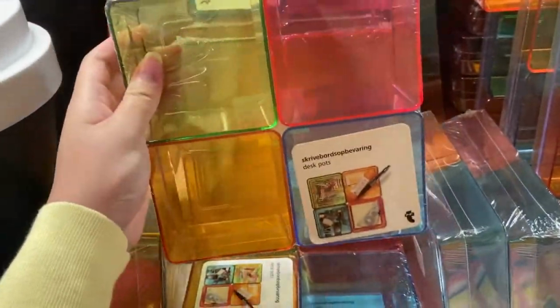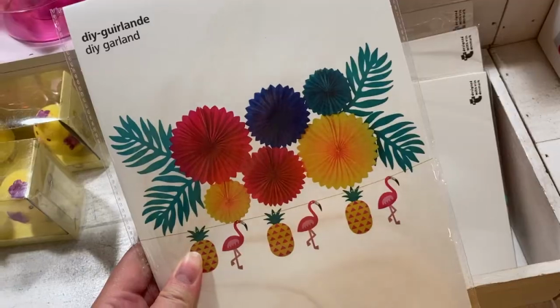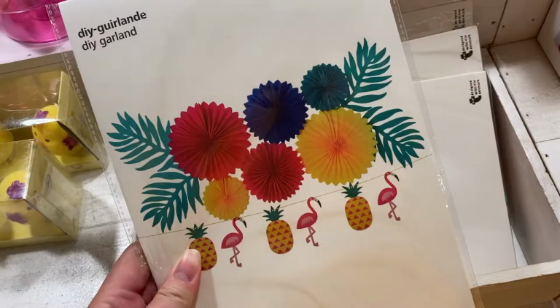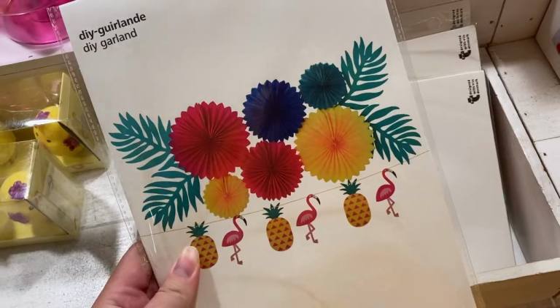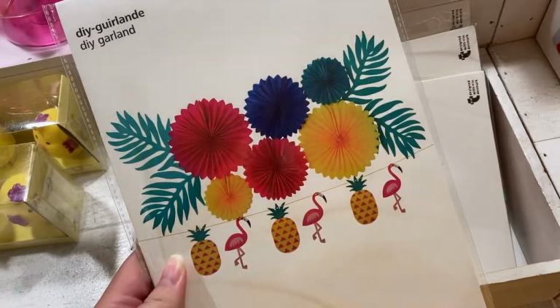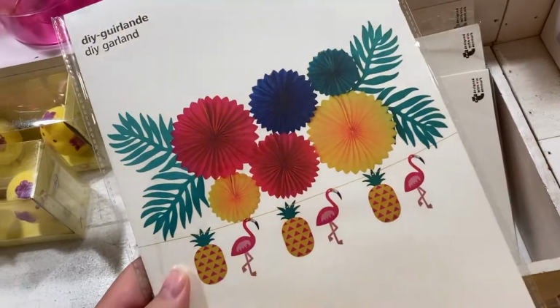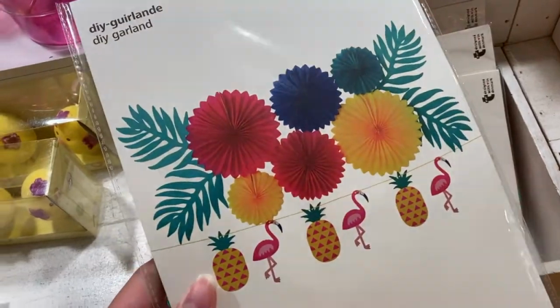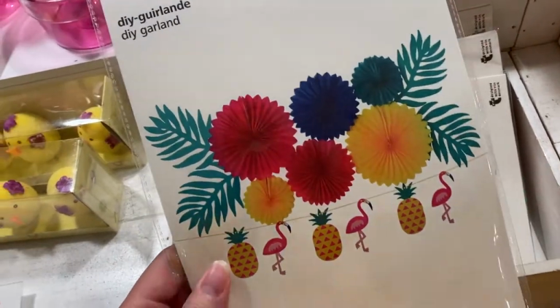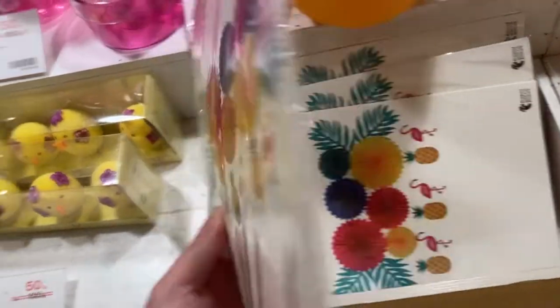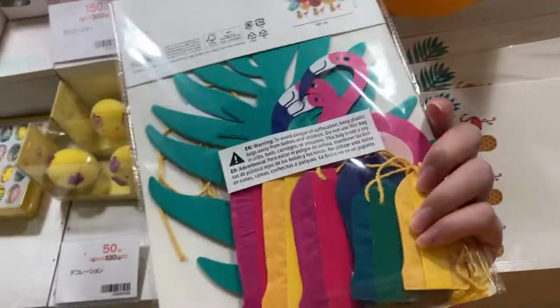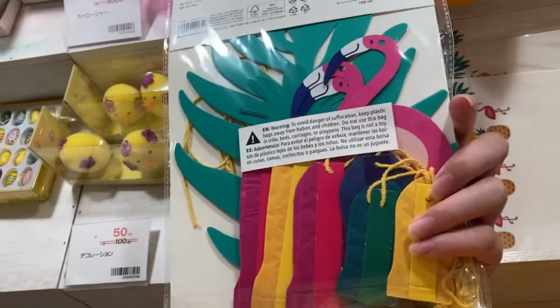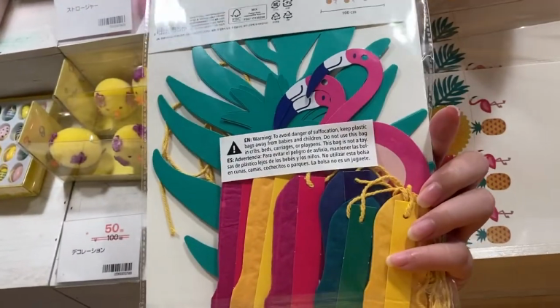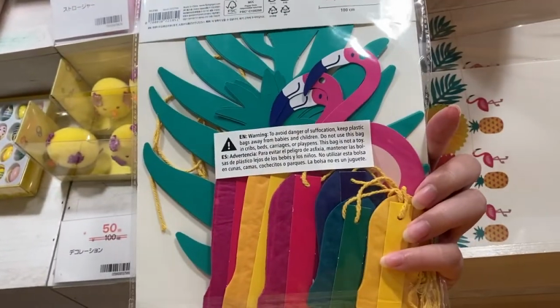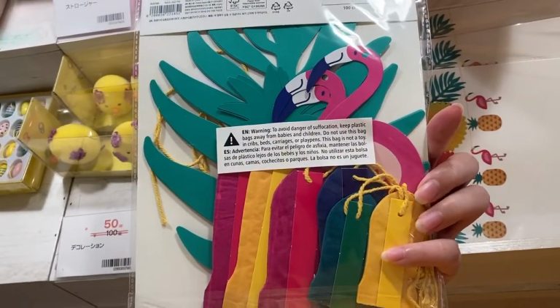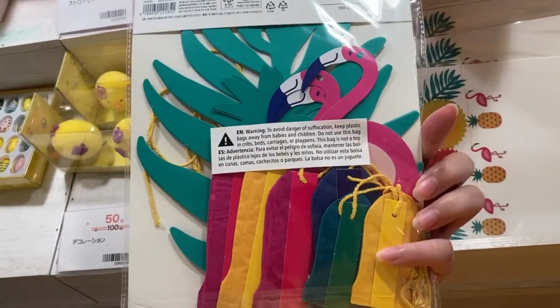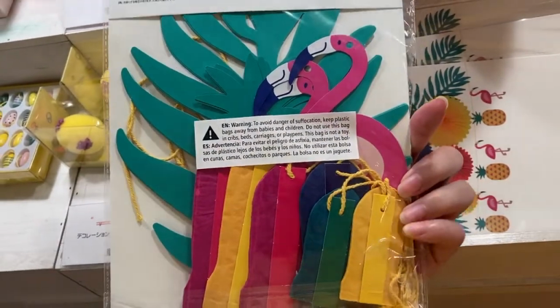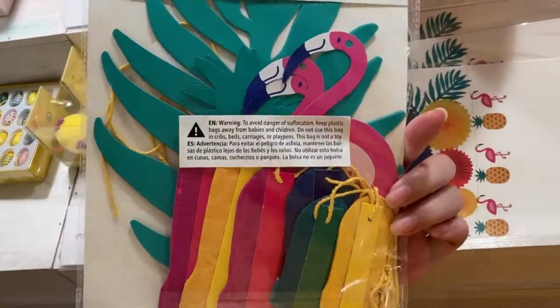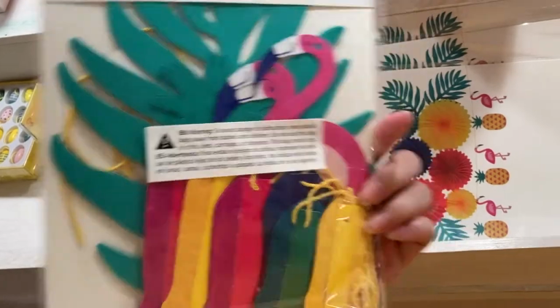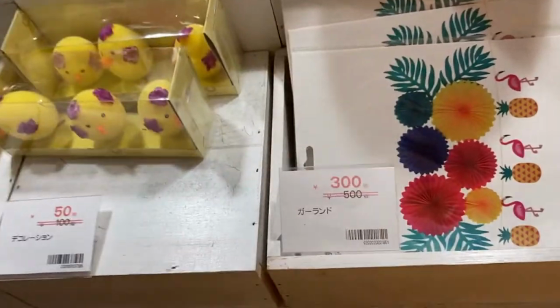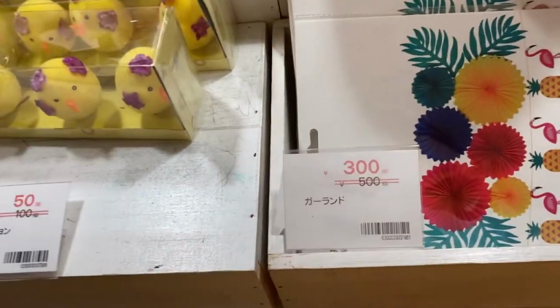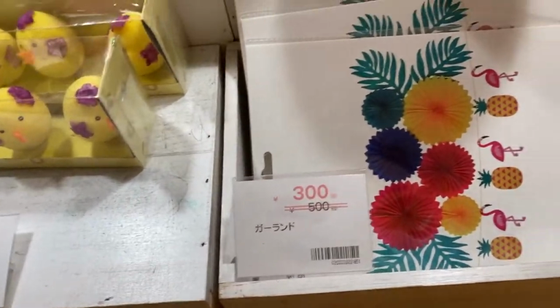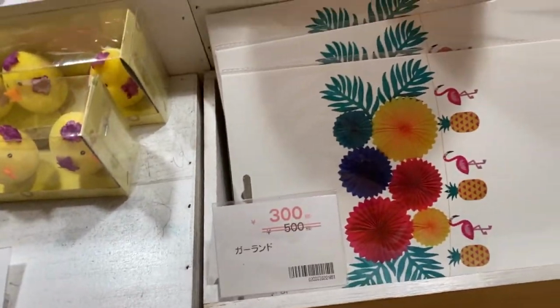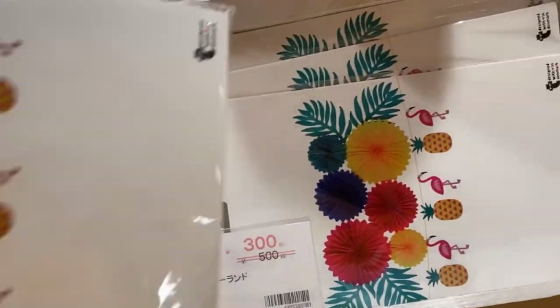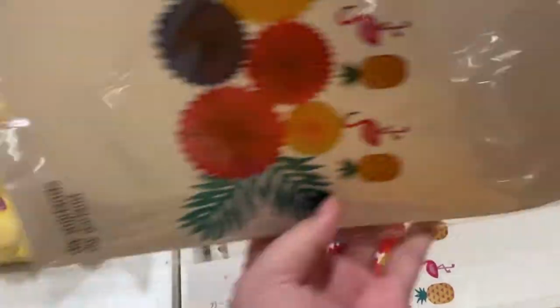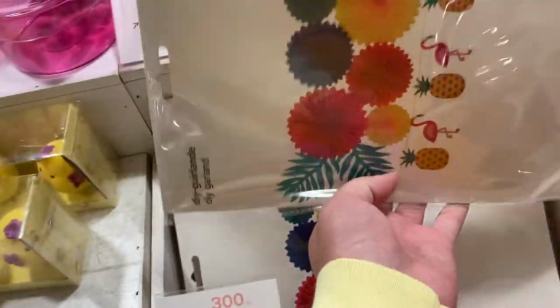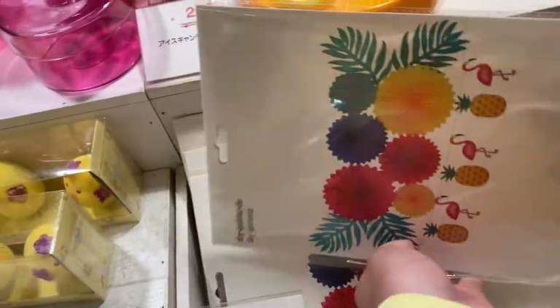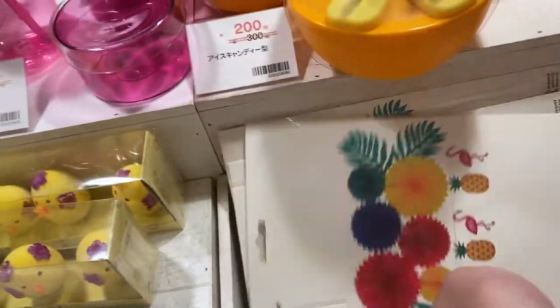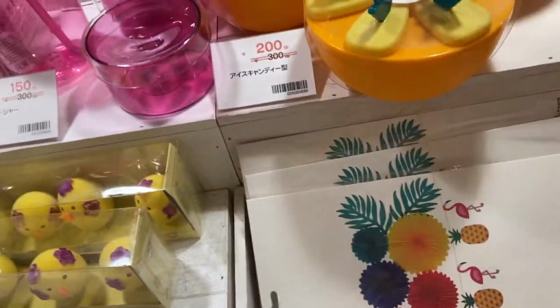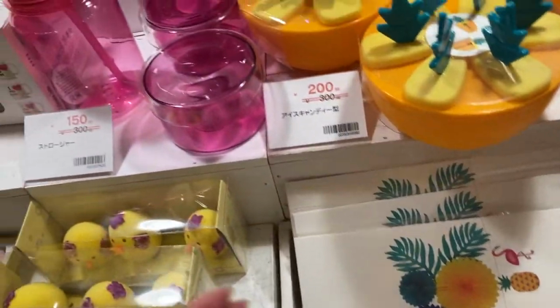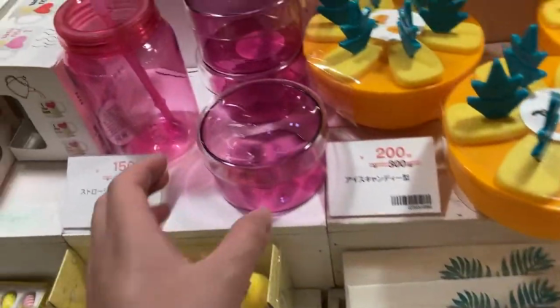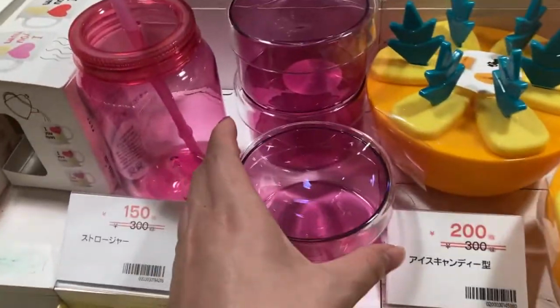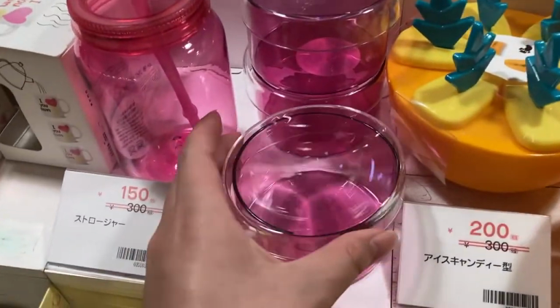This is a summer themed party garland, and I love party decorations — you're going to see more later. And this was 300 yen on sale. This is a cute glass jar.